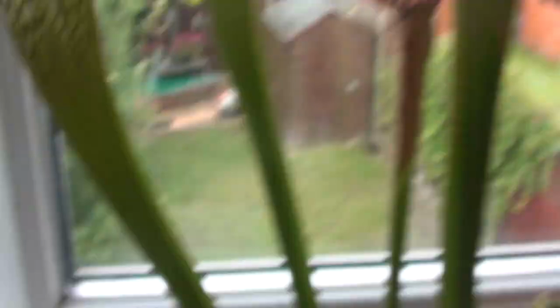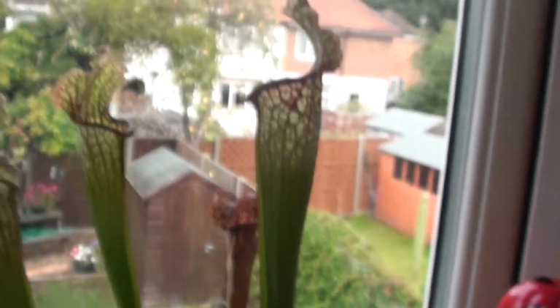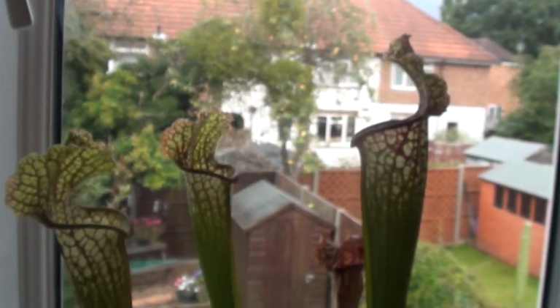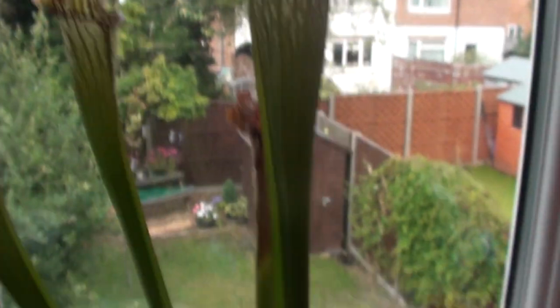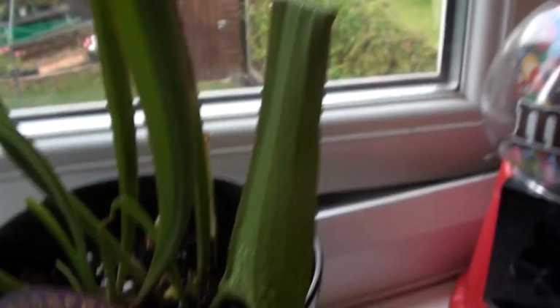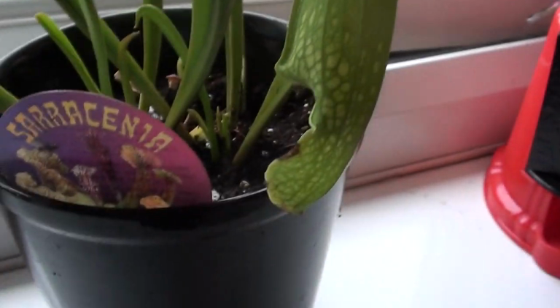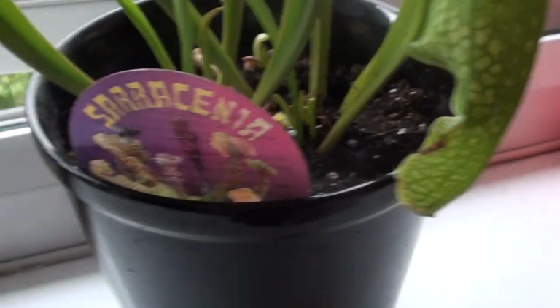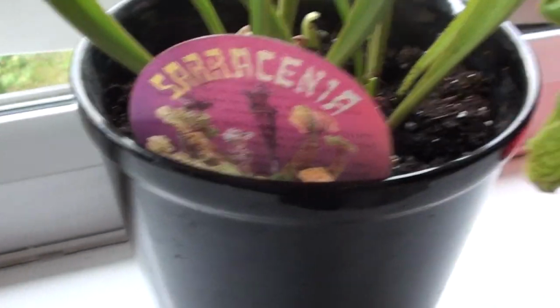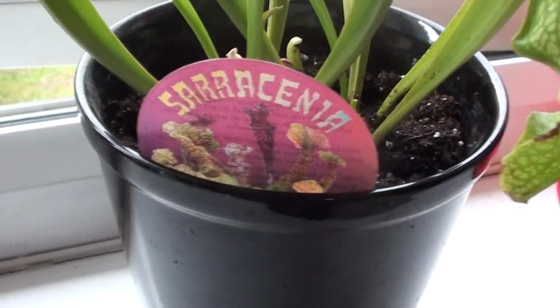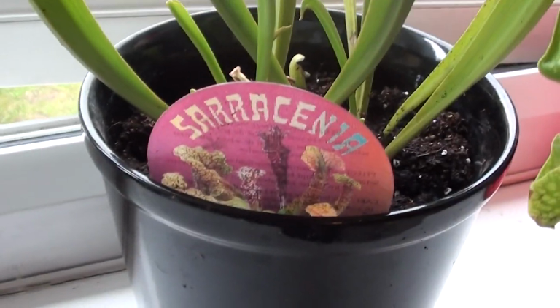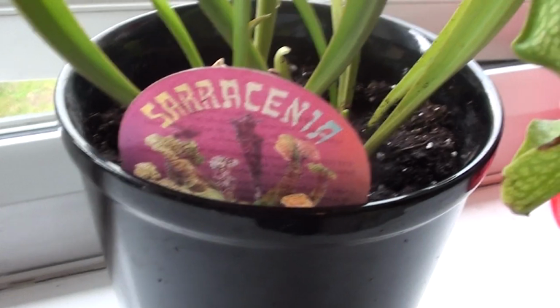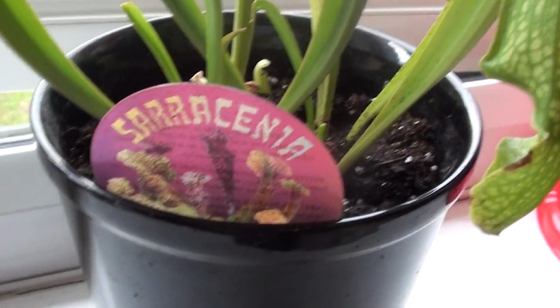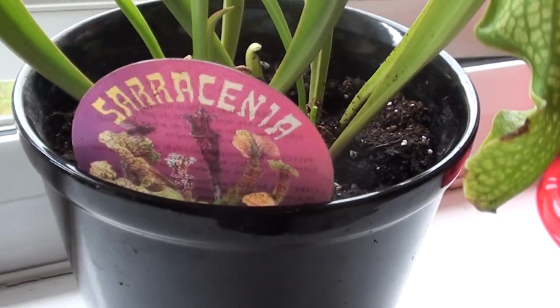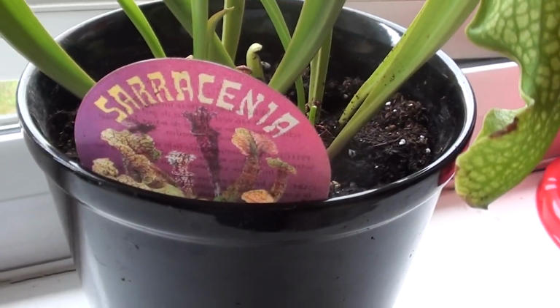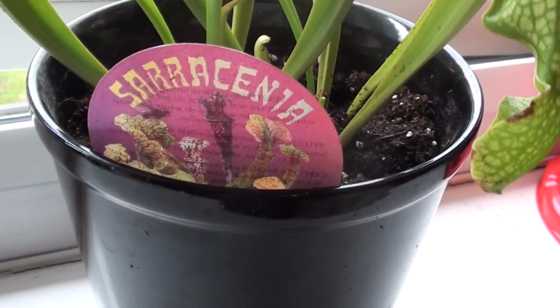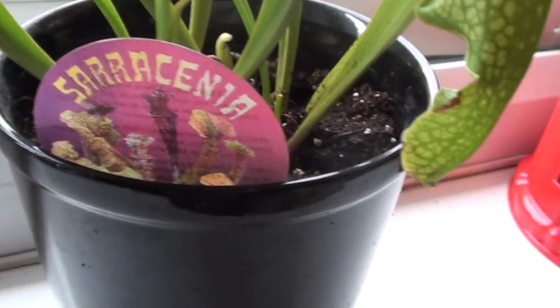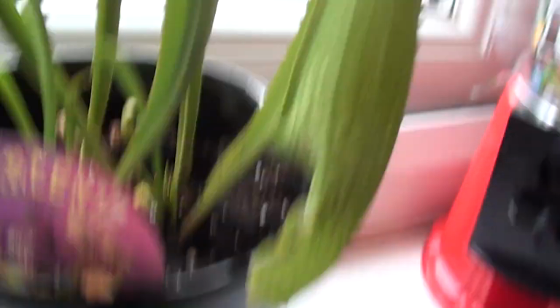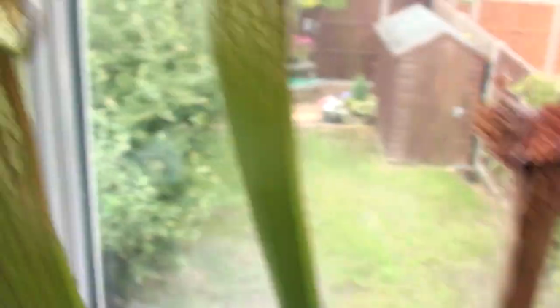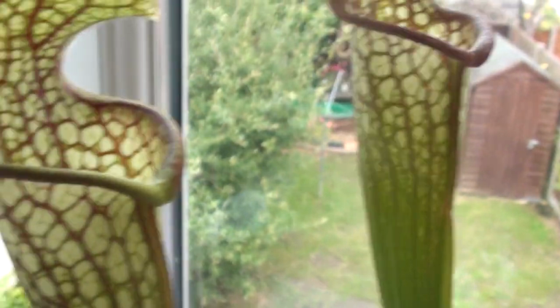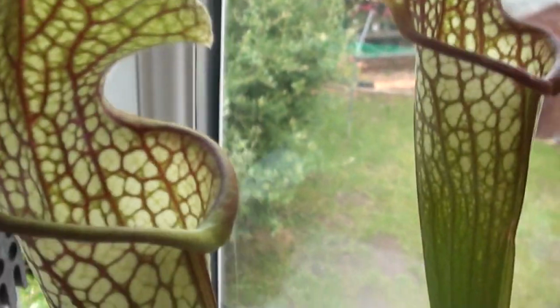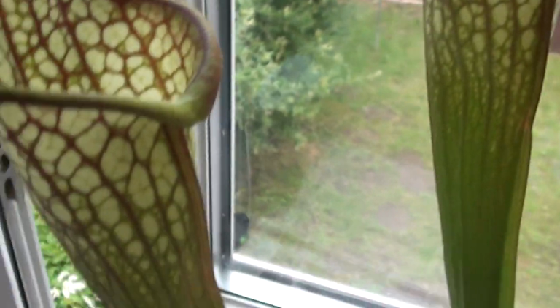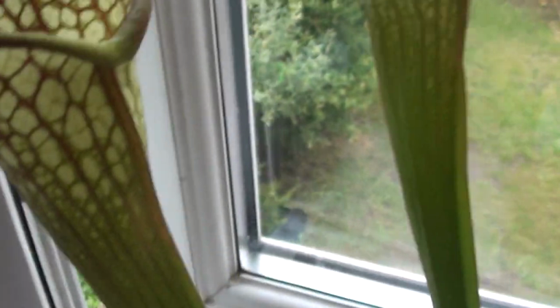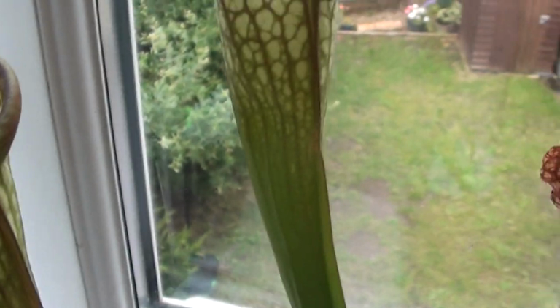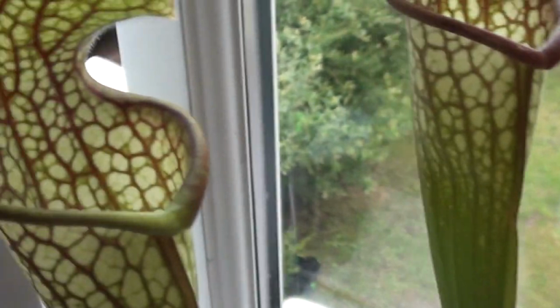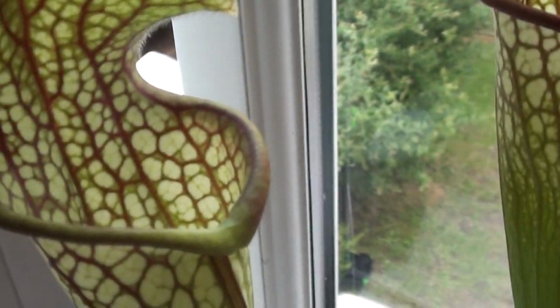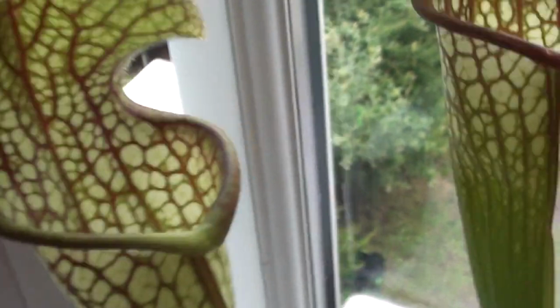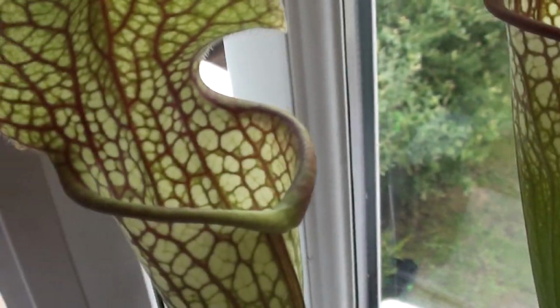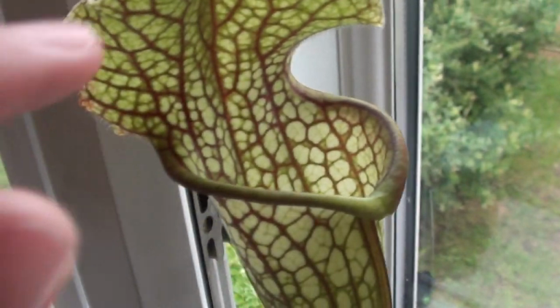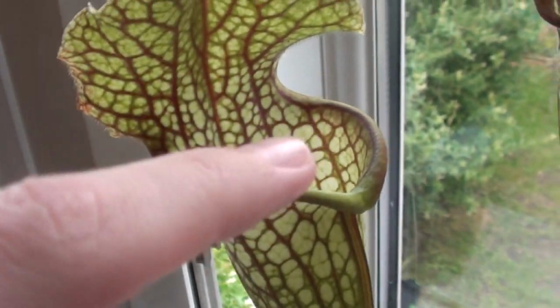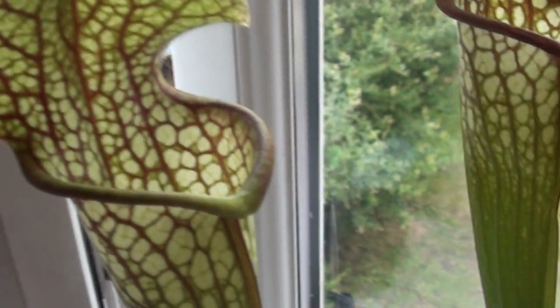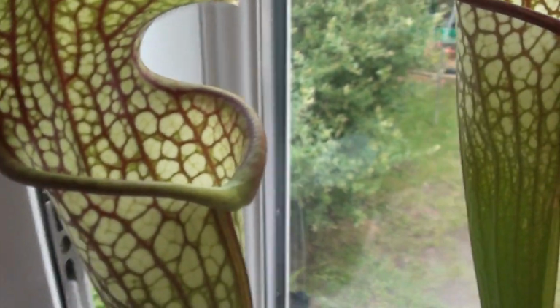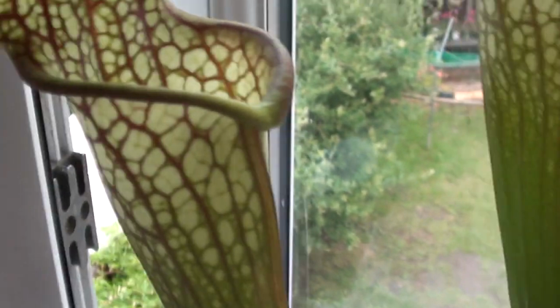And this is my — I don't know how you pronounce it — but little insects and stuff go into these holes and they get eaten.